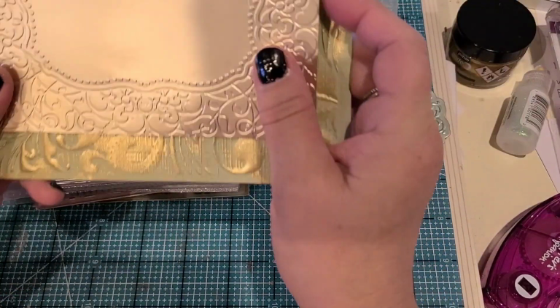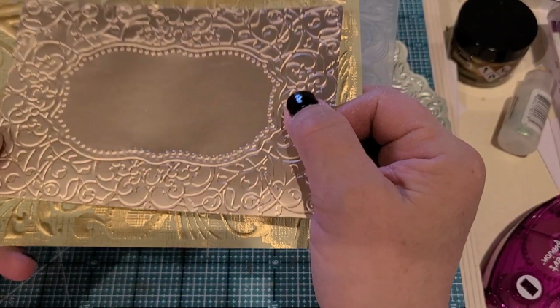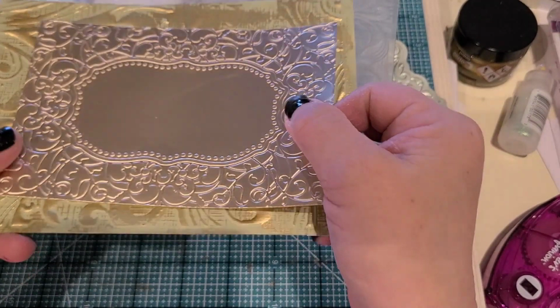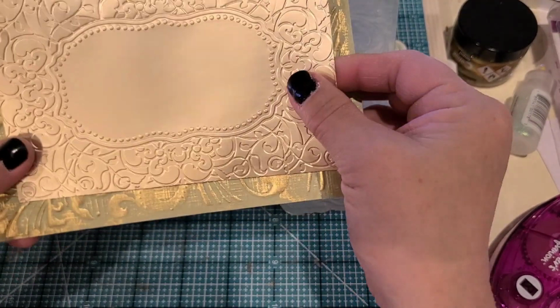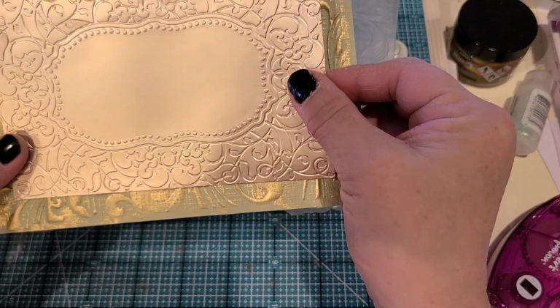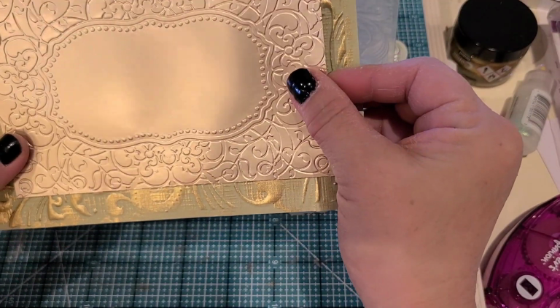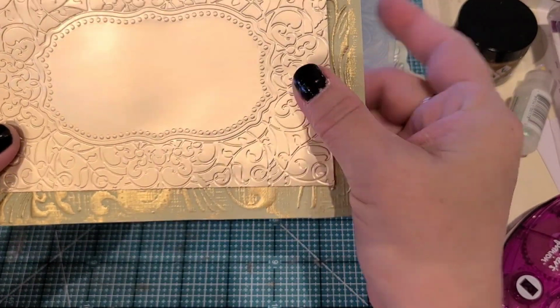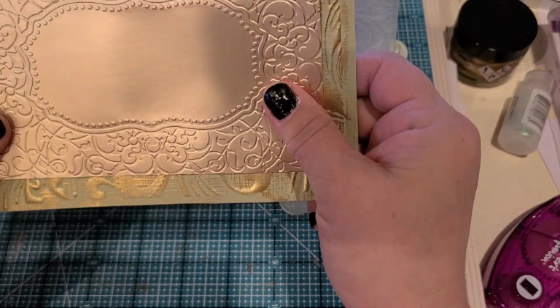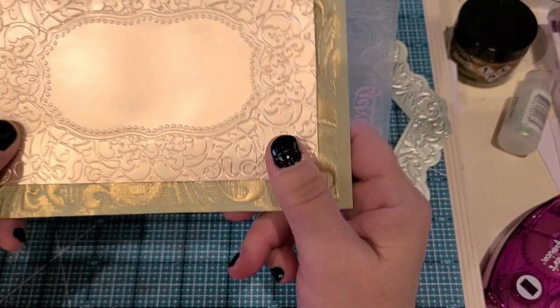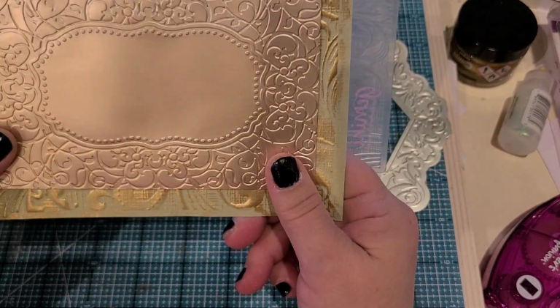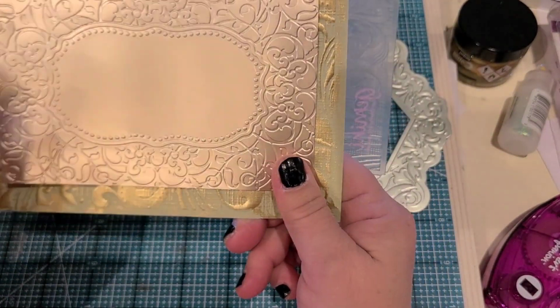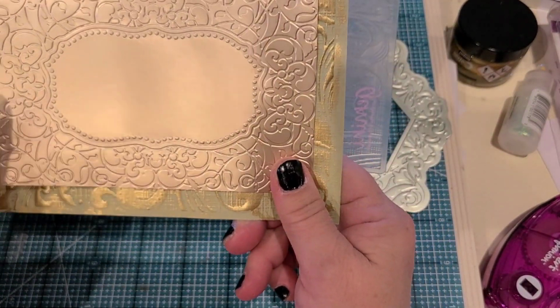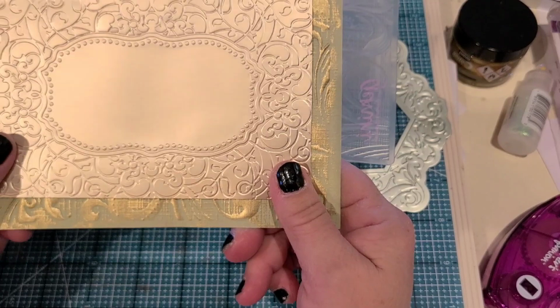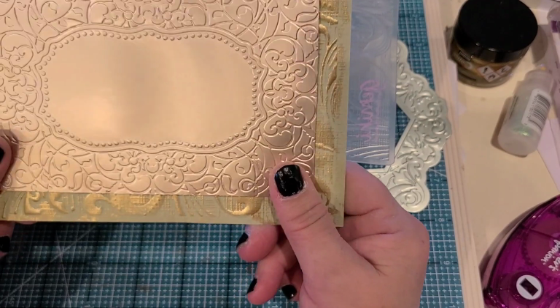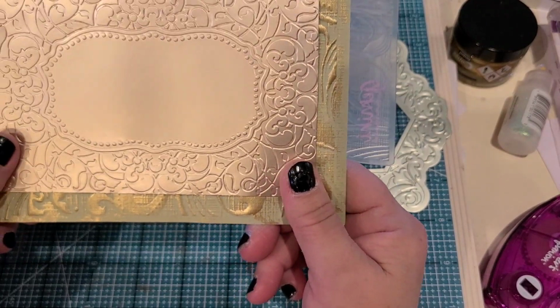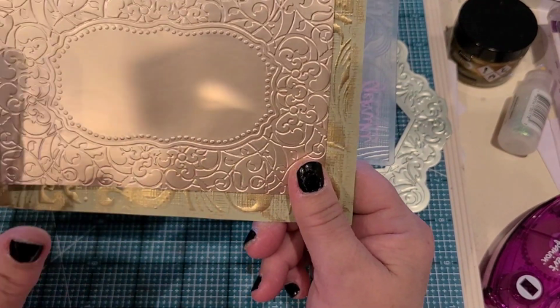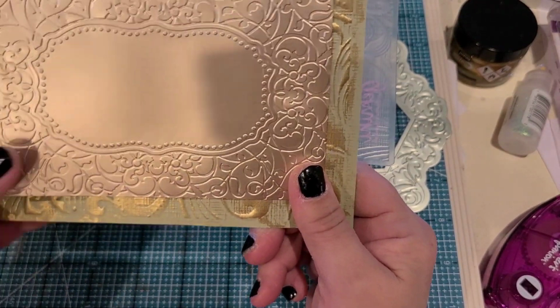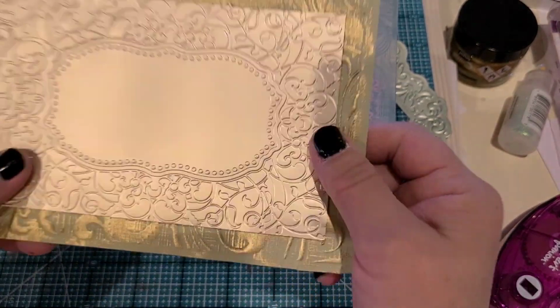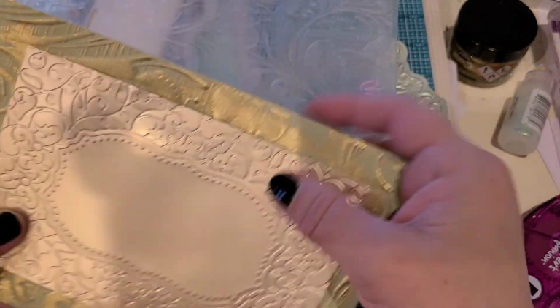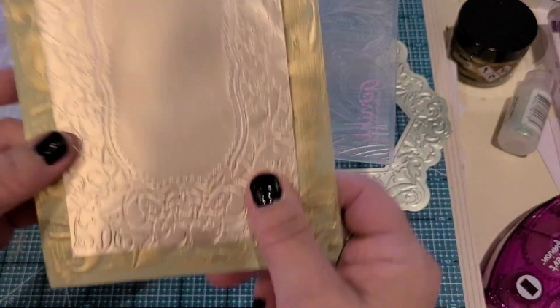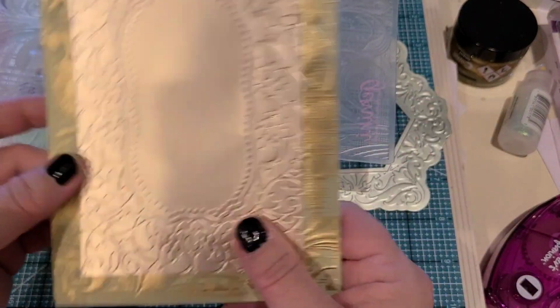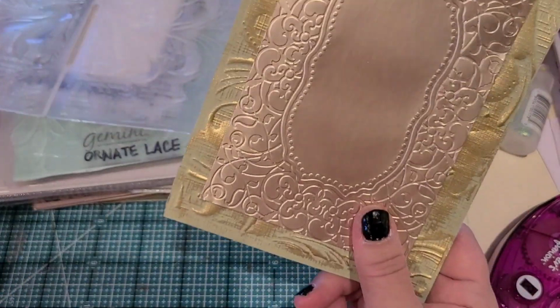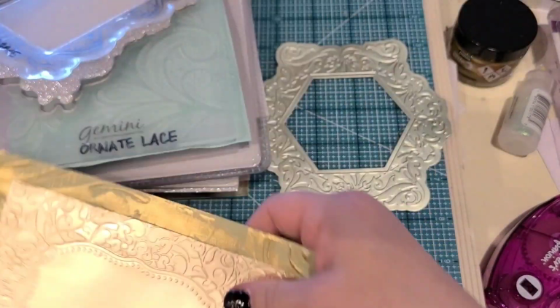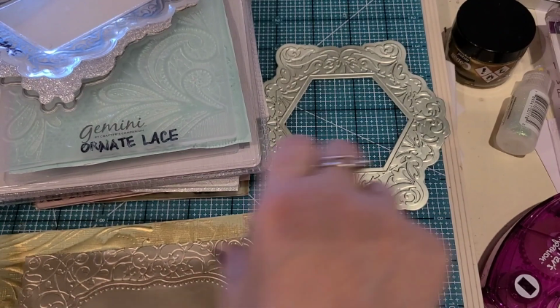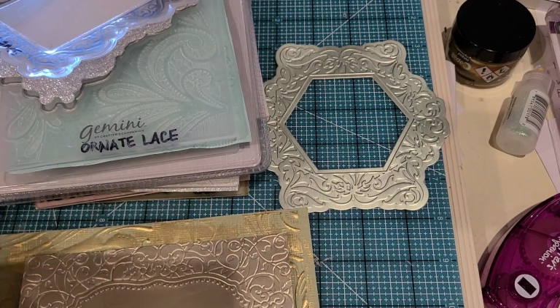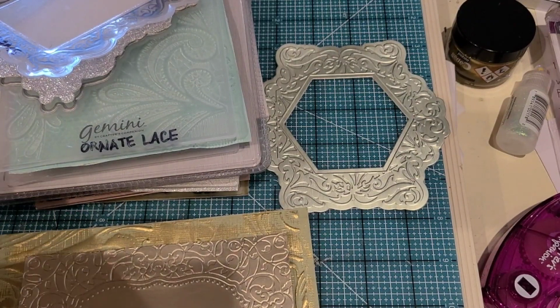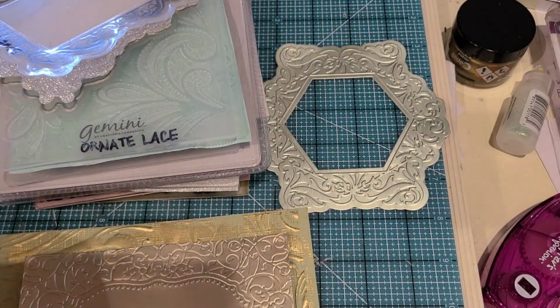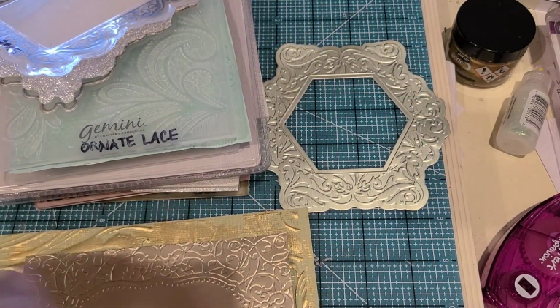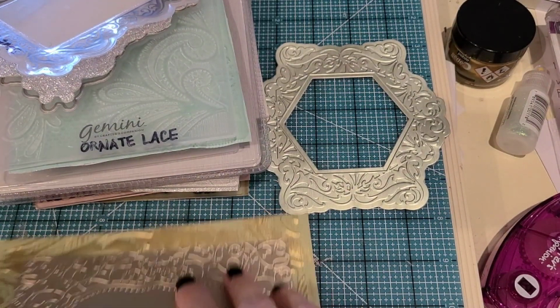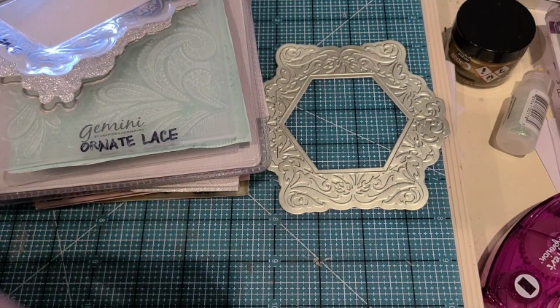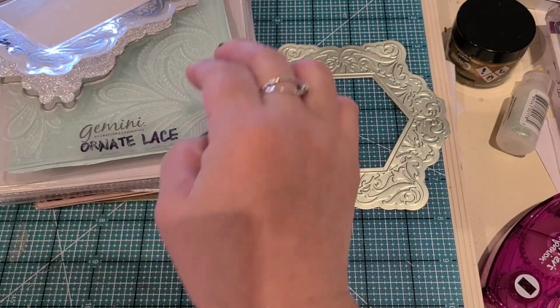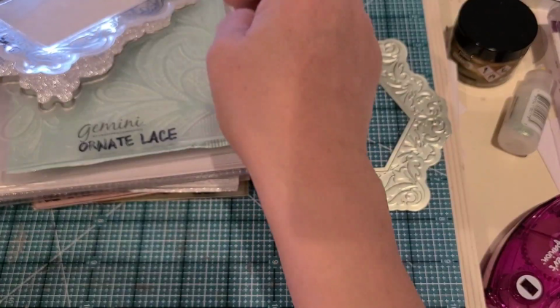Then I'll come back and show you the cards I've made with most of them. These two are going to go together.